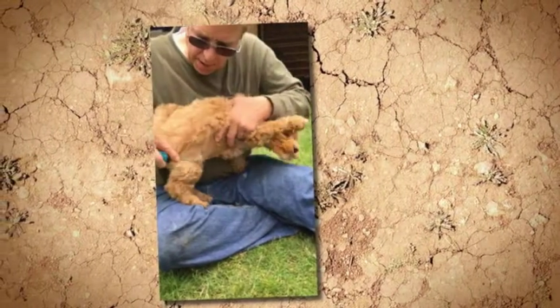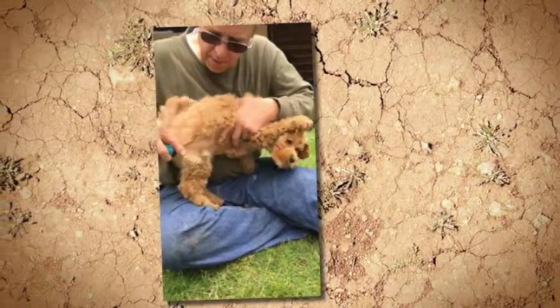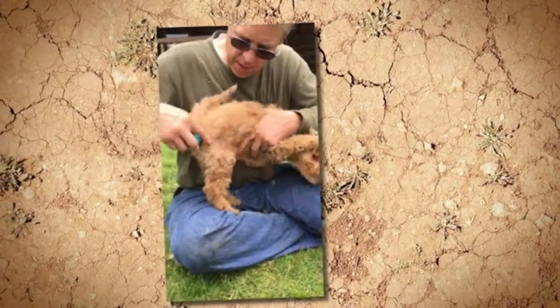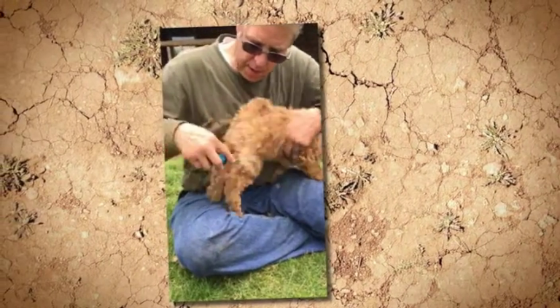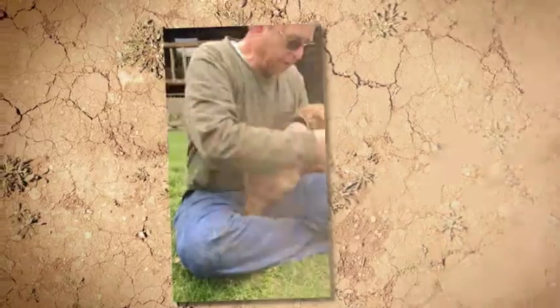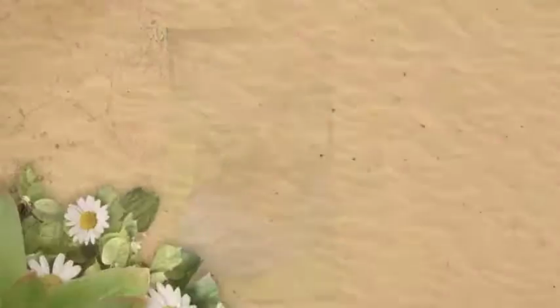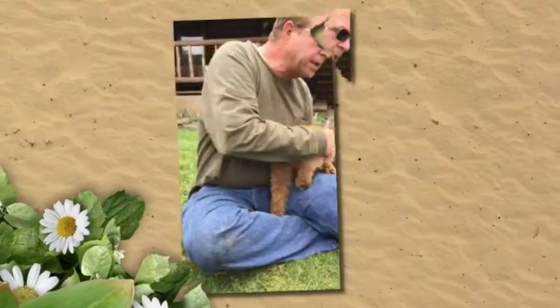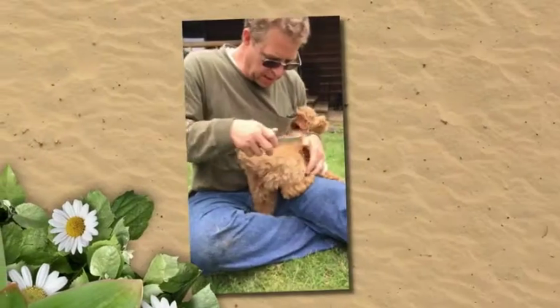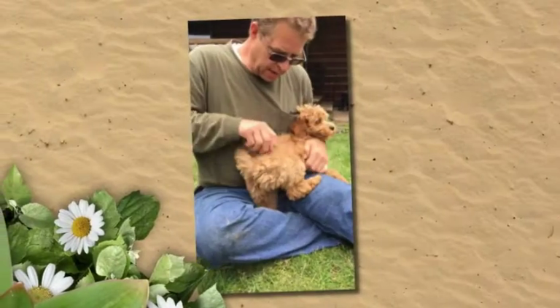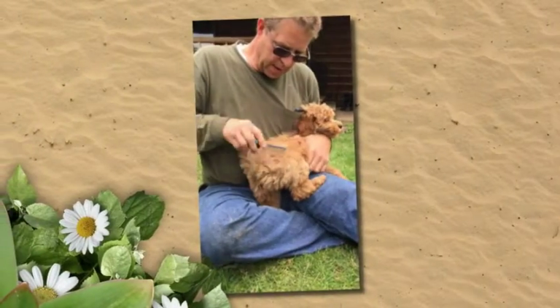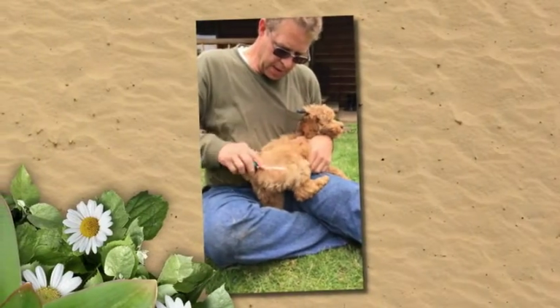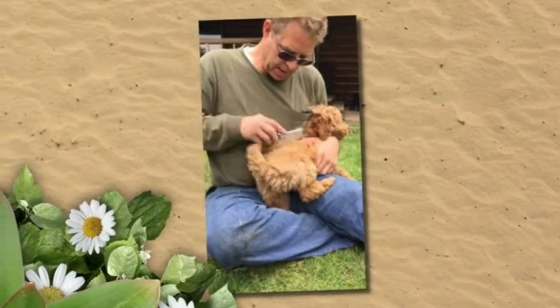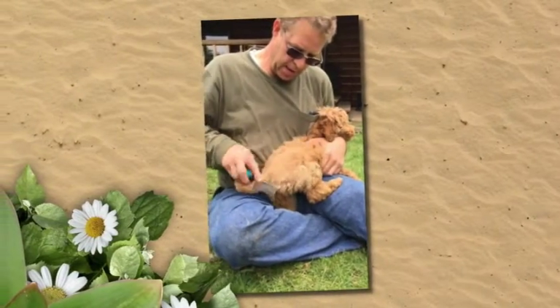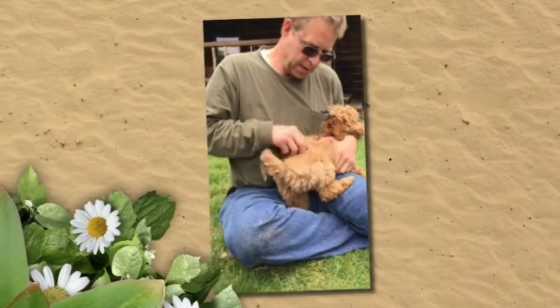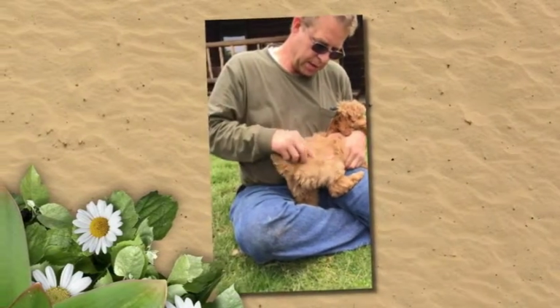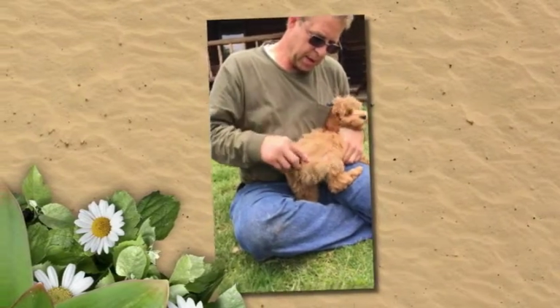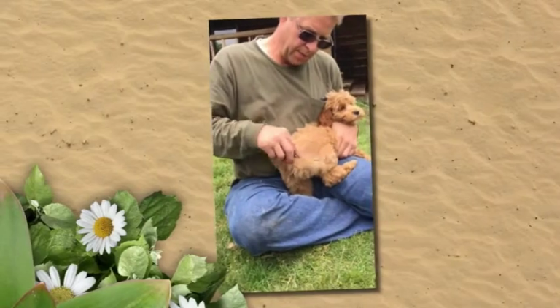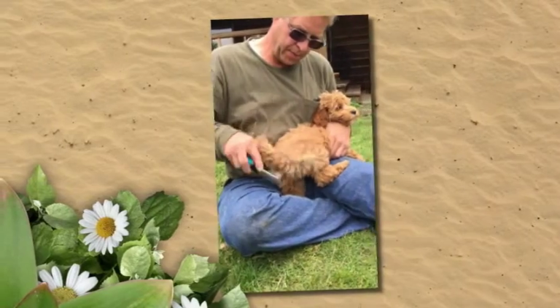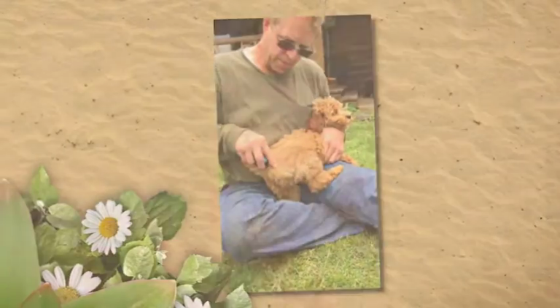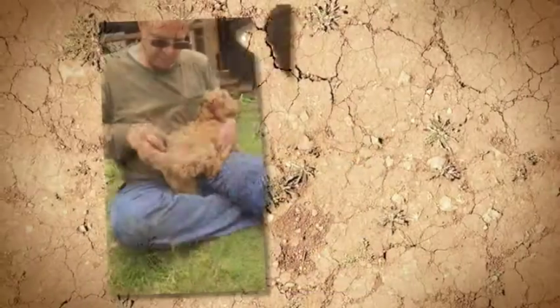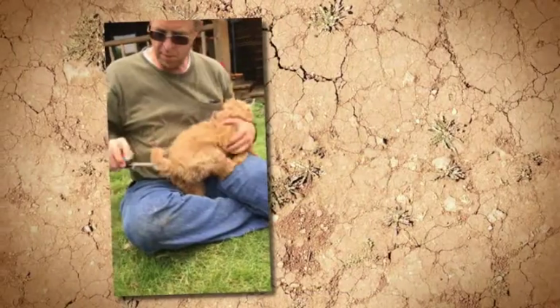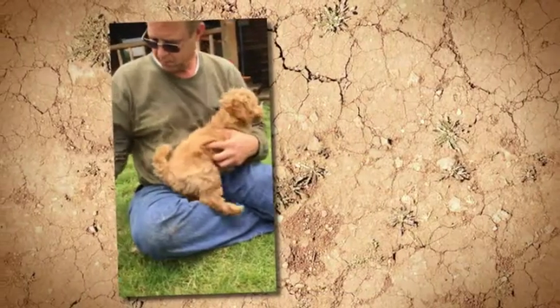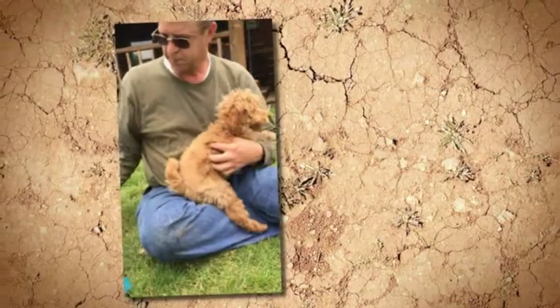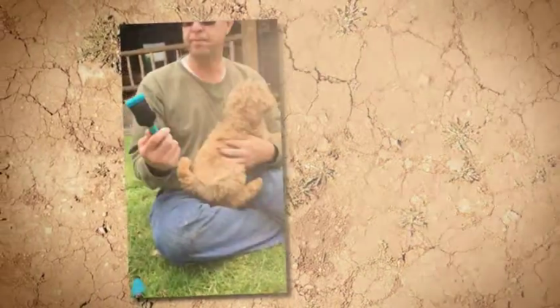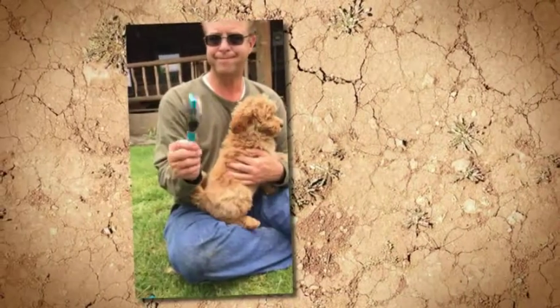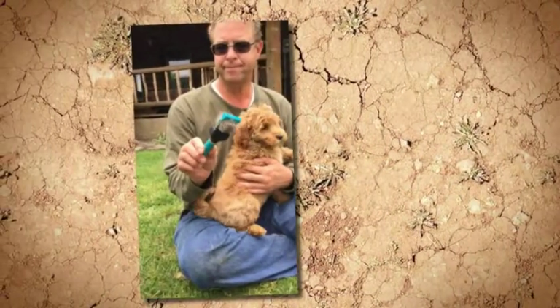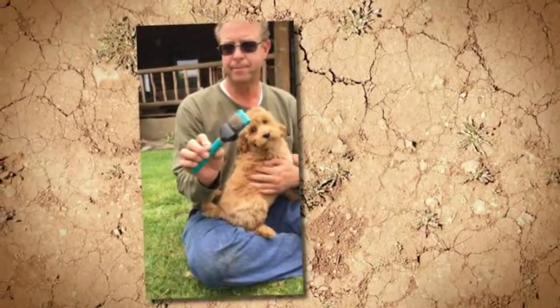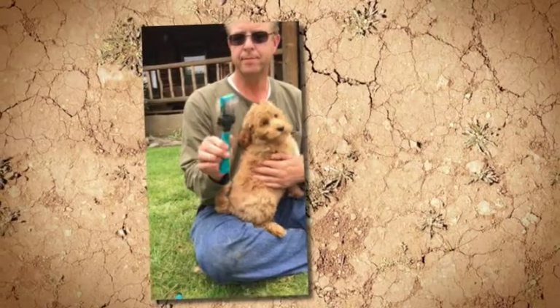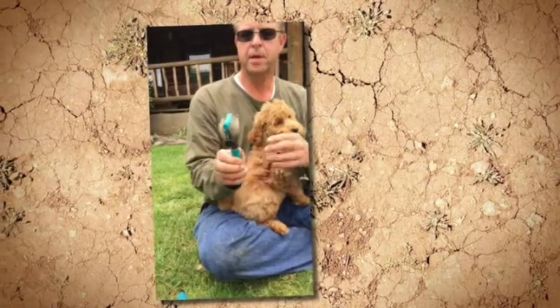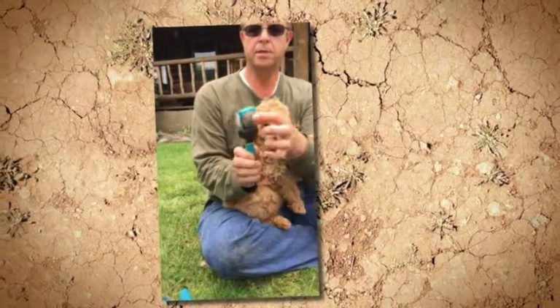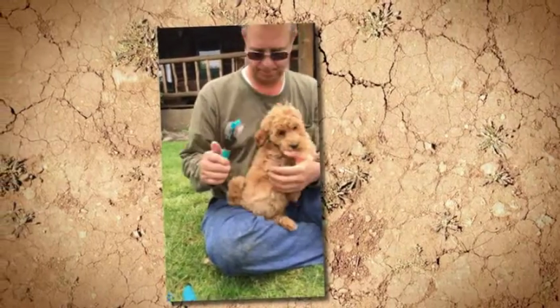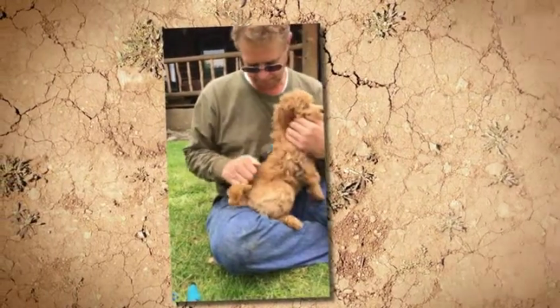She didn't get her legs brushed. She'd rather go play with her buddies. The comb gets stuck, so that's the best way to check. The Lake Pooch brush, which is similar to this, is a great brush for brushing doodles.